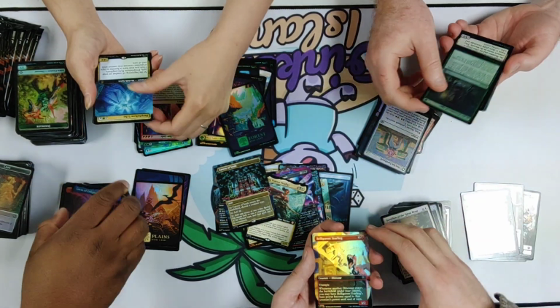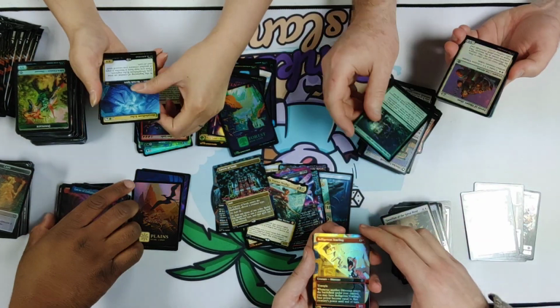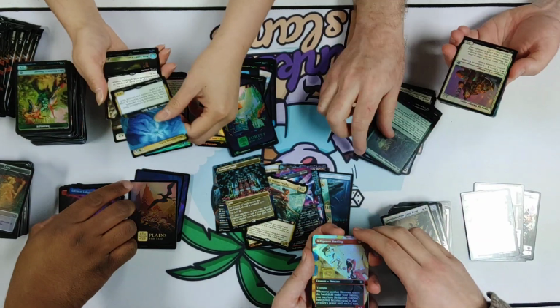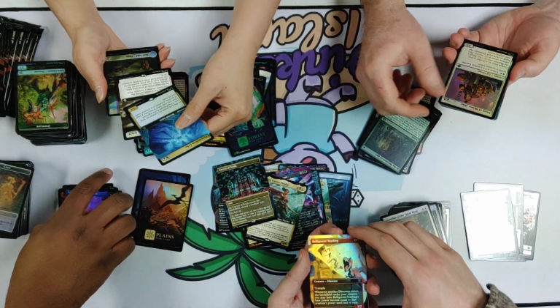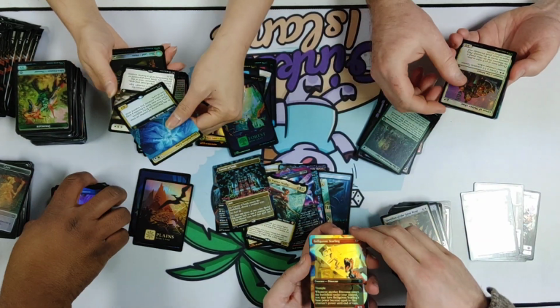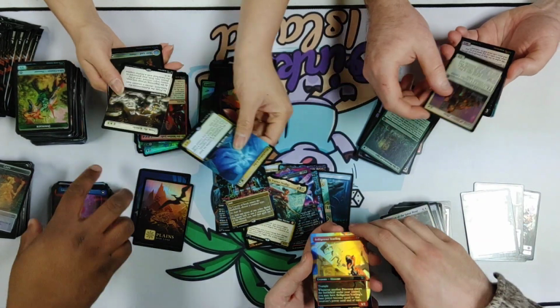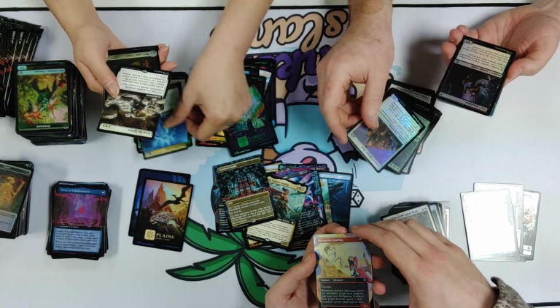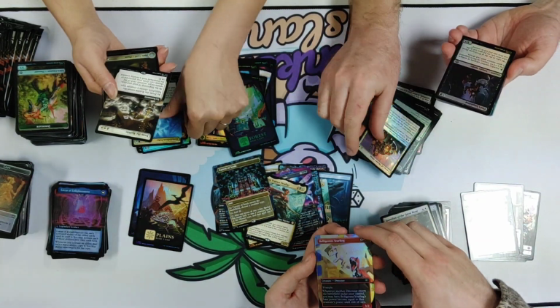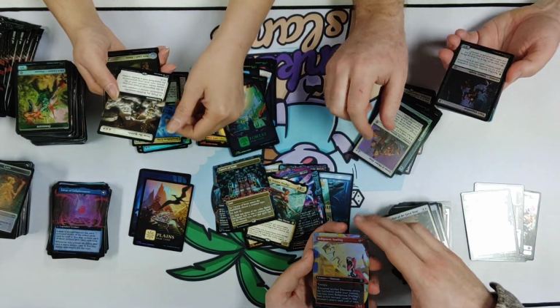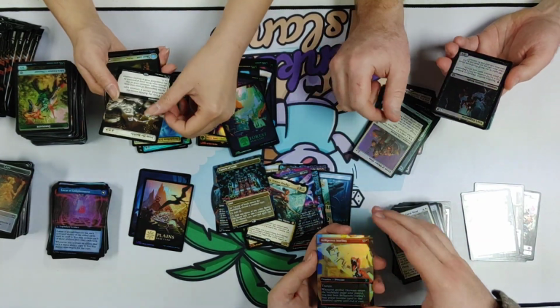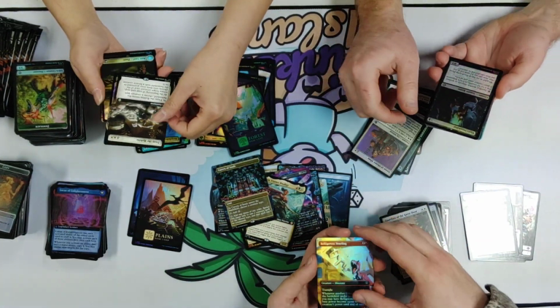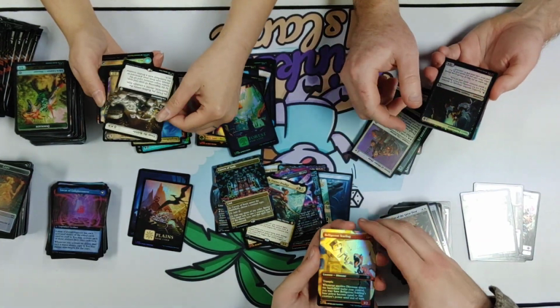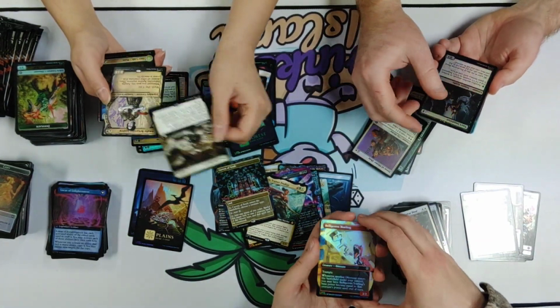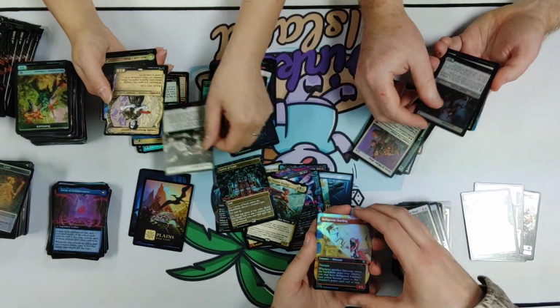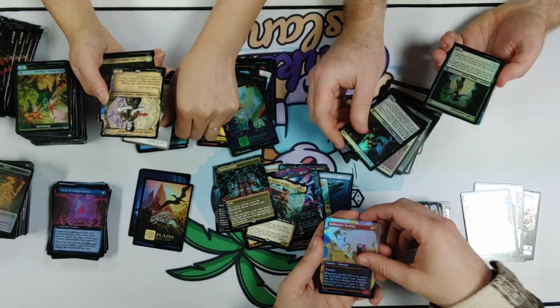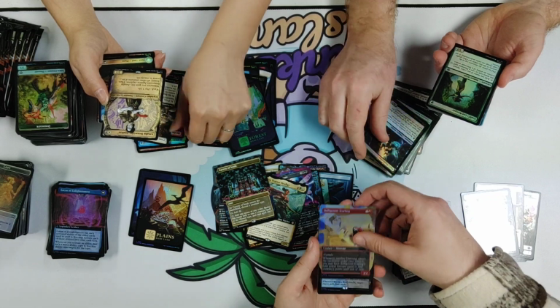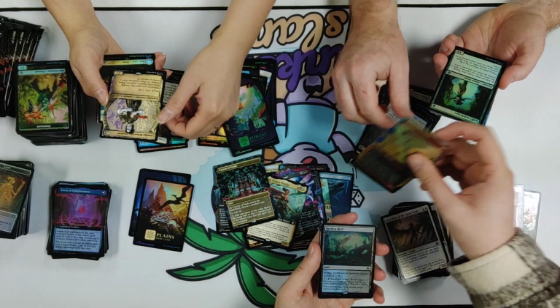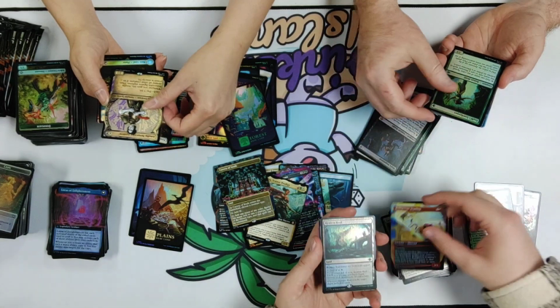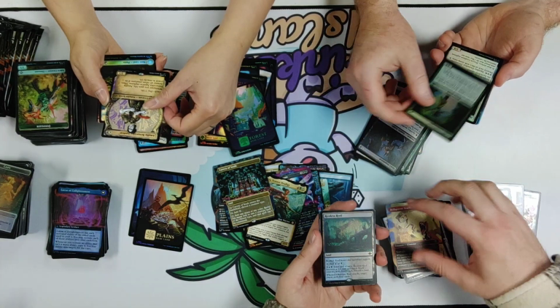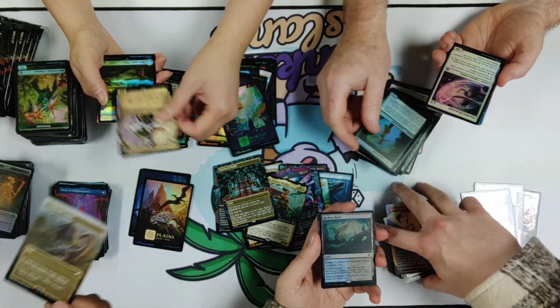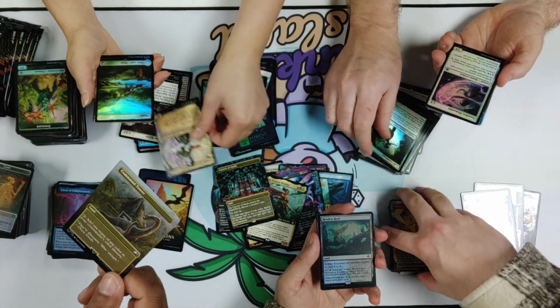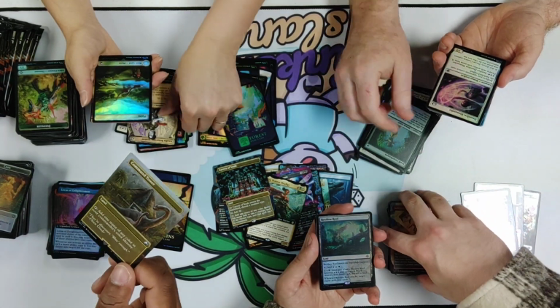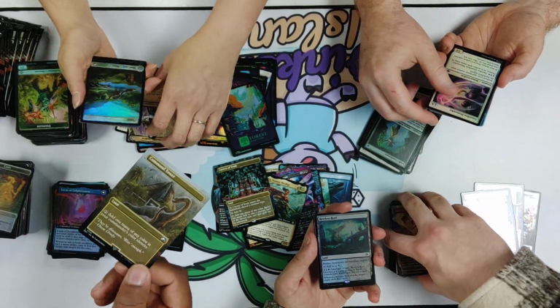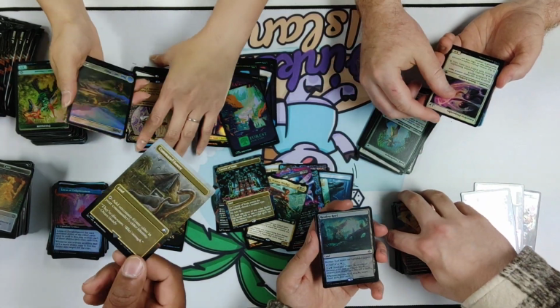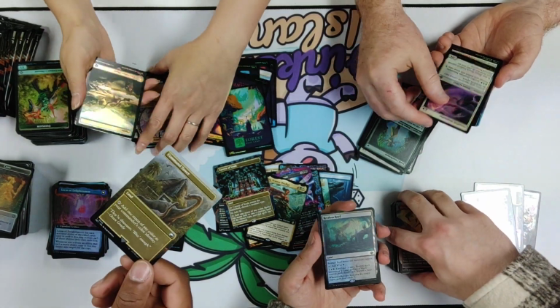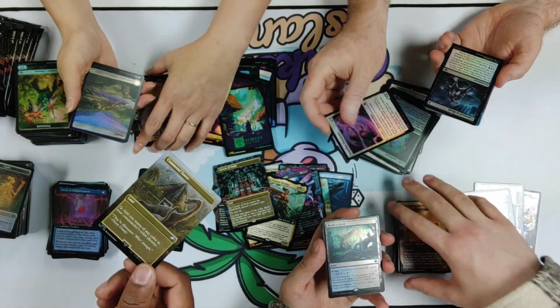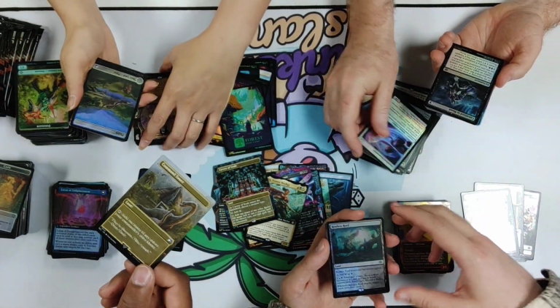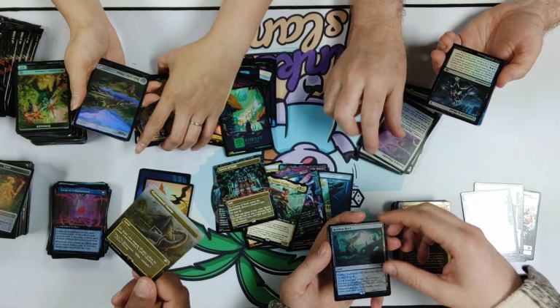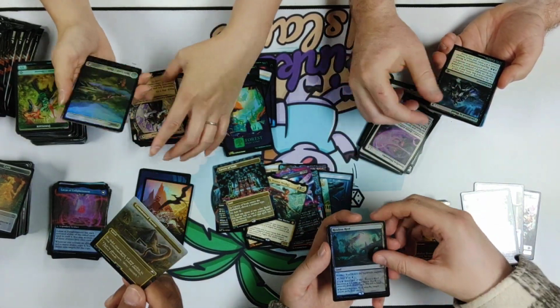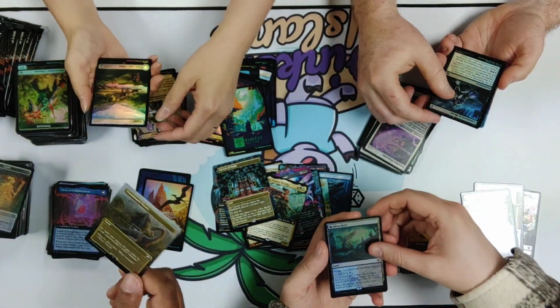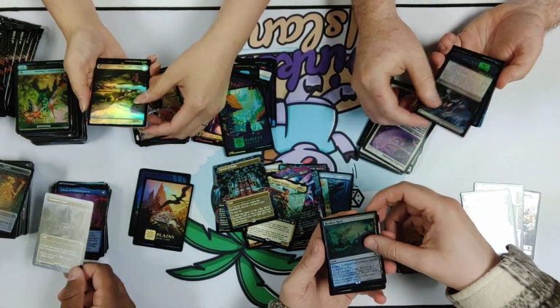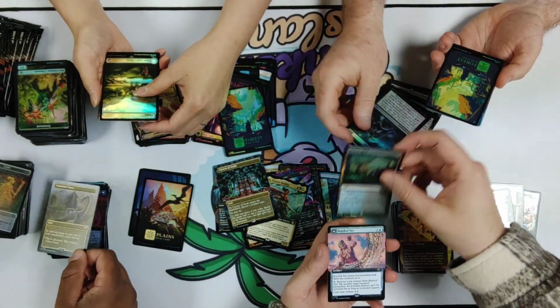Belligerent Yearling — I've been called that quite a few times. Found a fun Command Tower — a dinosaur-themed Command Tower.